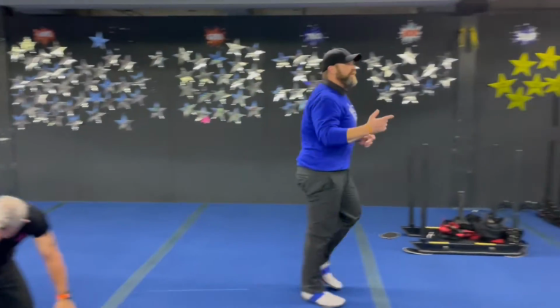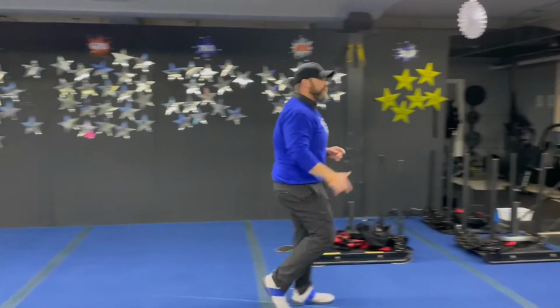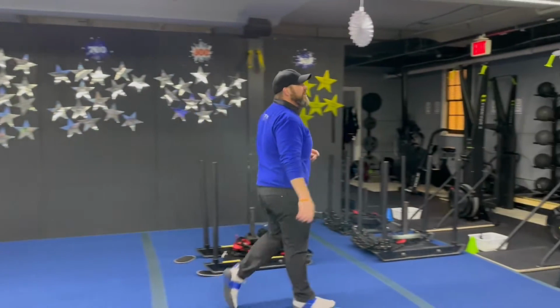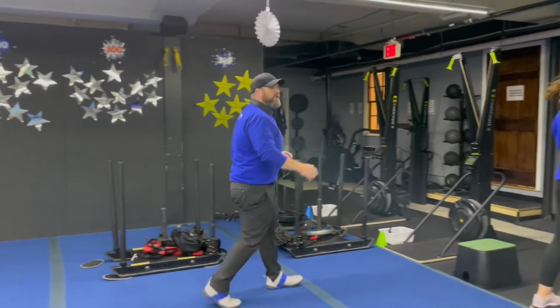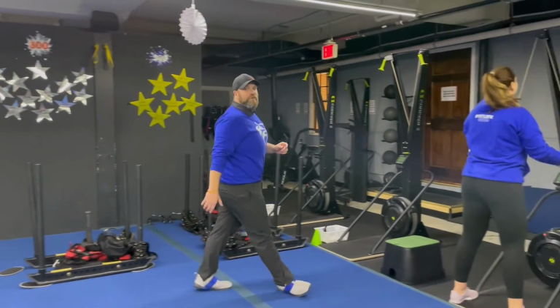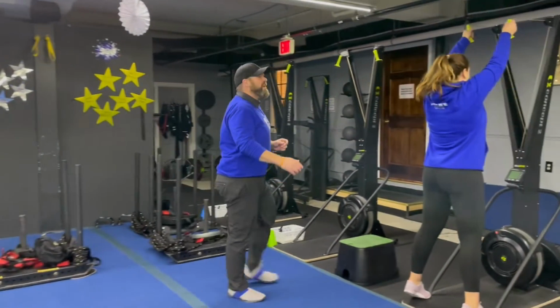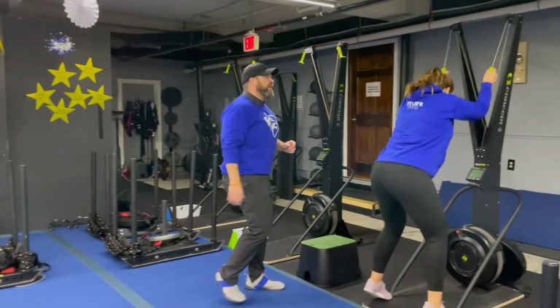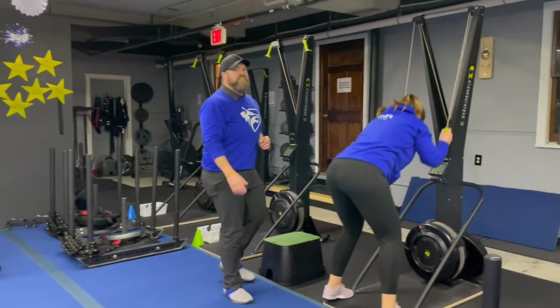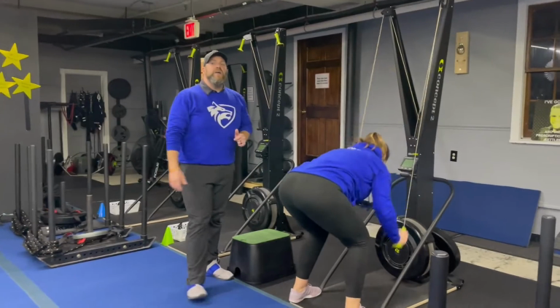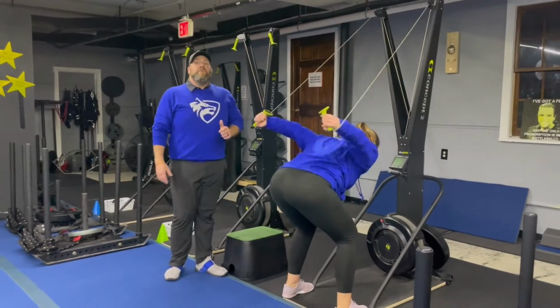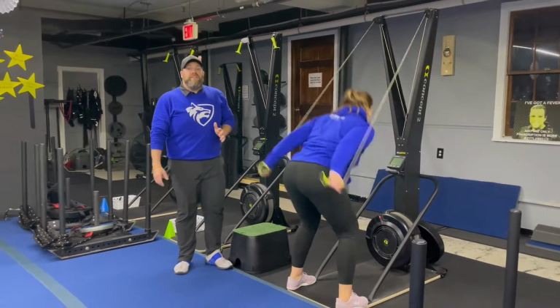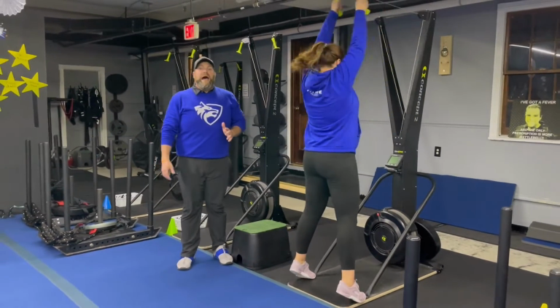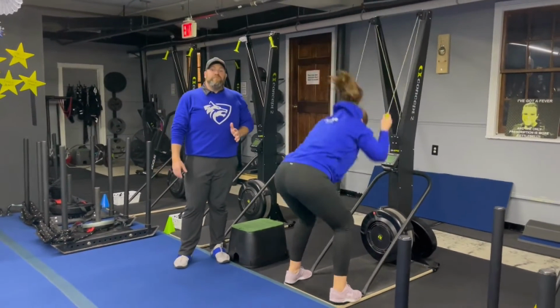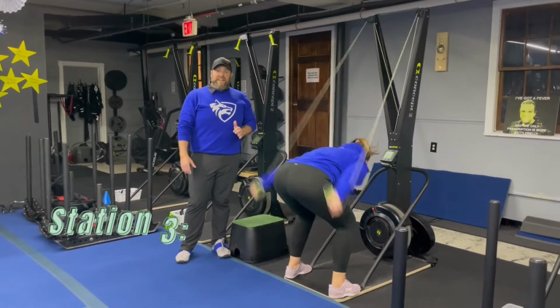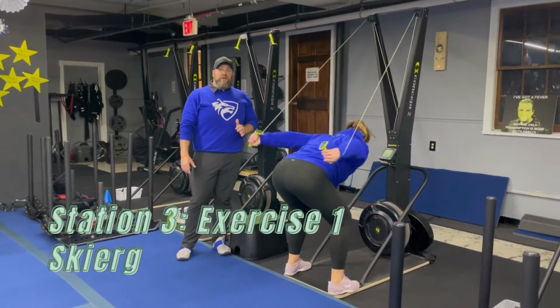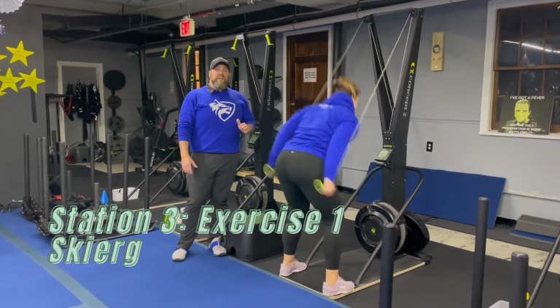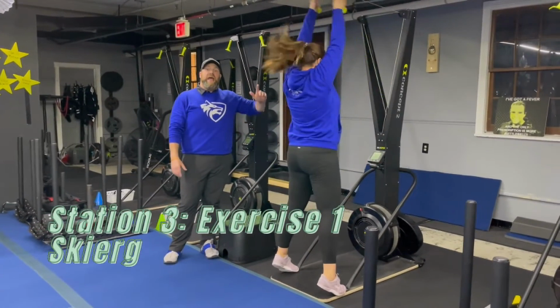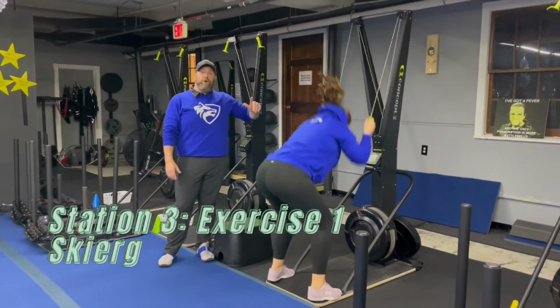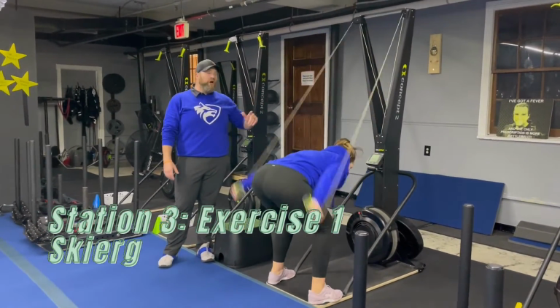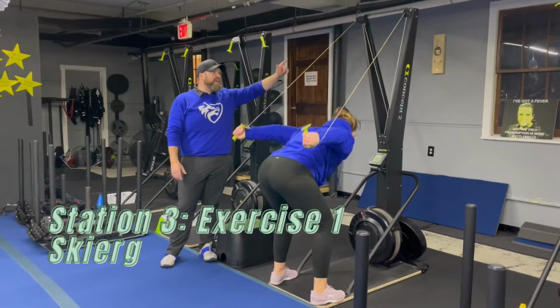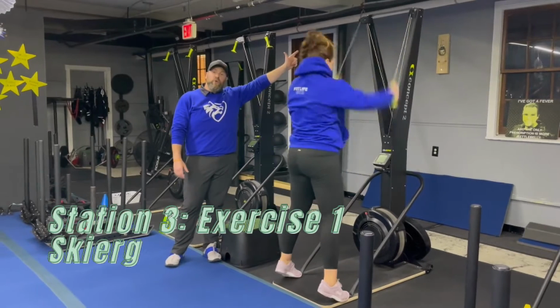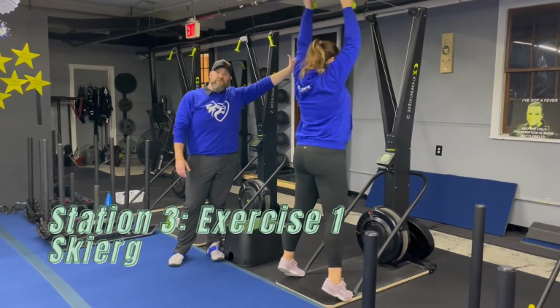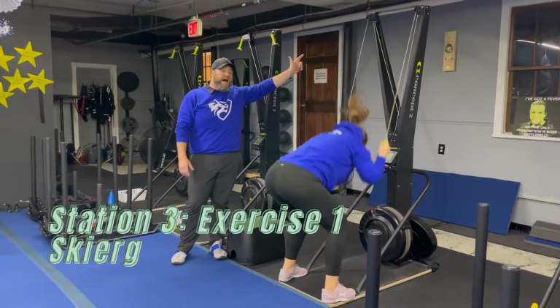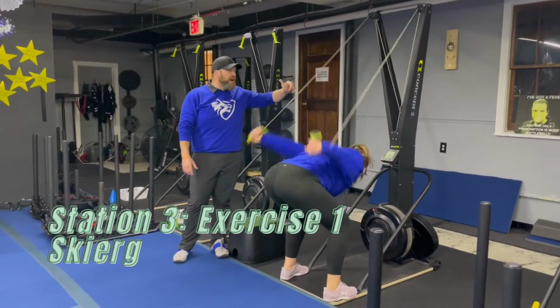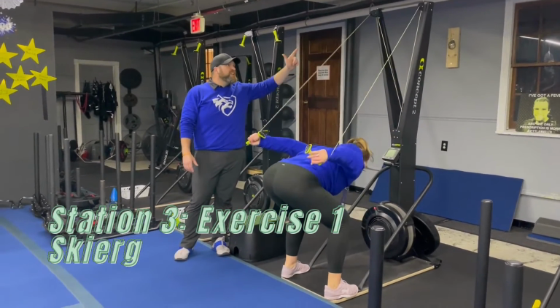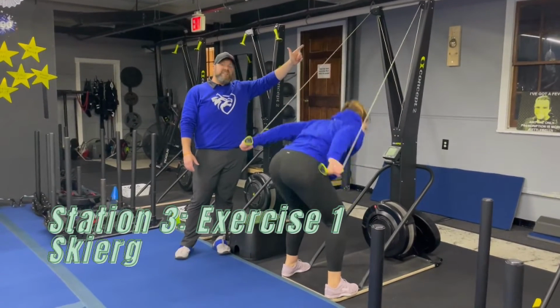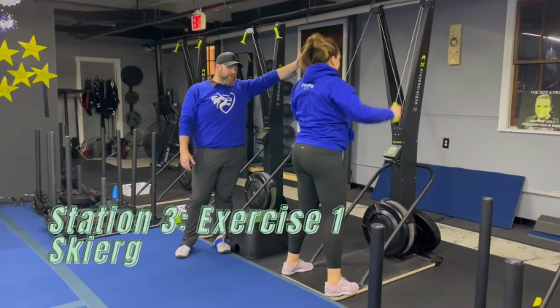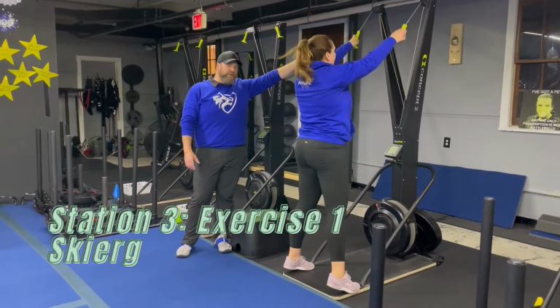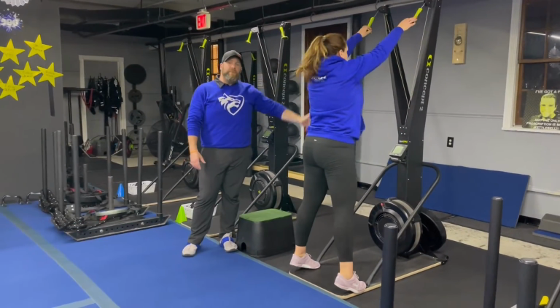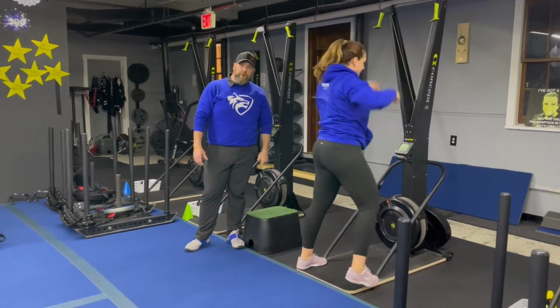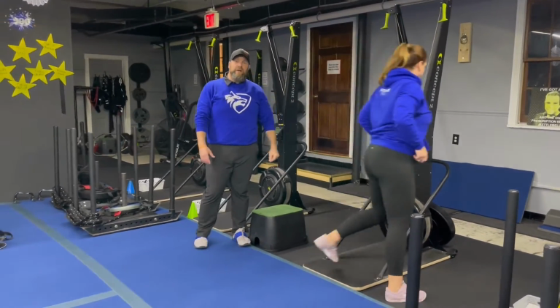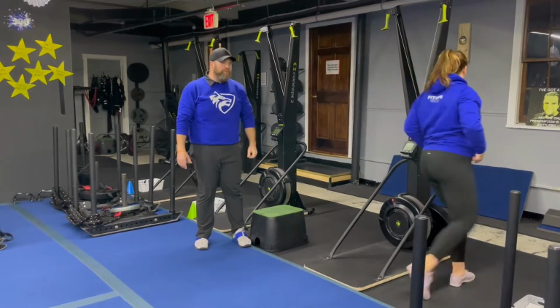From there, we're coming over to station number three. We've got Coach Carrie over here. She's starting on the skier. We want to be thinking about power, not speed on the skier. Every pull as hard as you can — reaching for that top shelf, coming up on those tippy-toes, sit that butt back, push that air out as you pull.